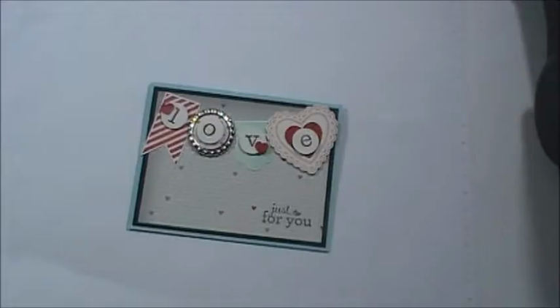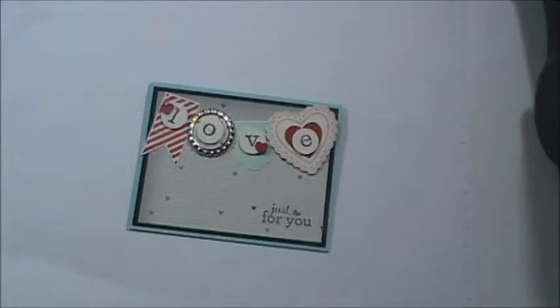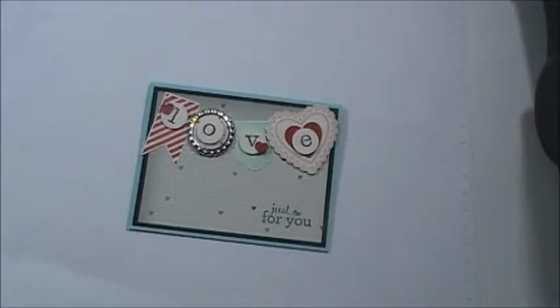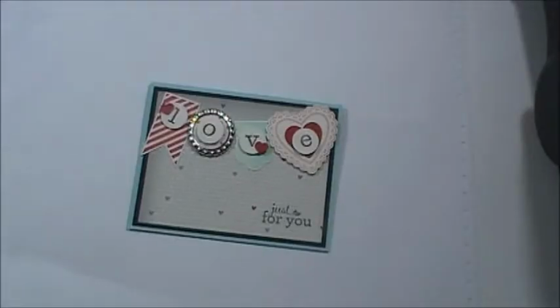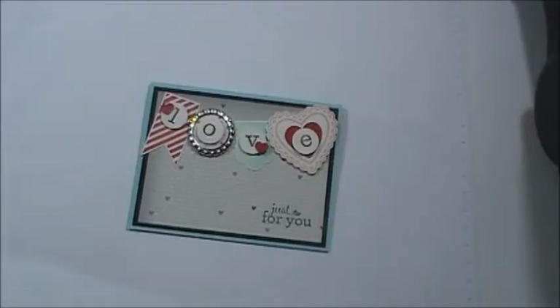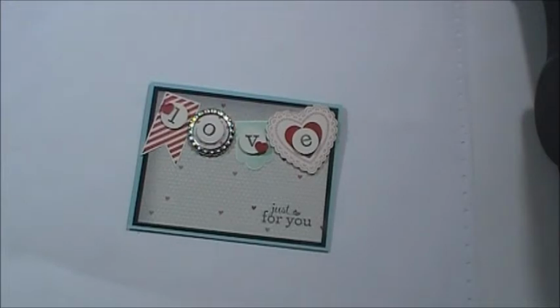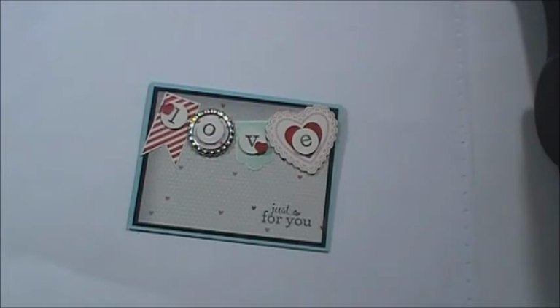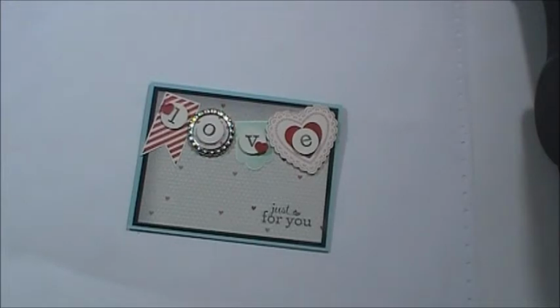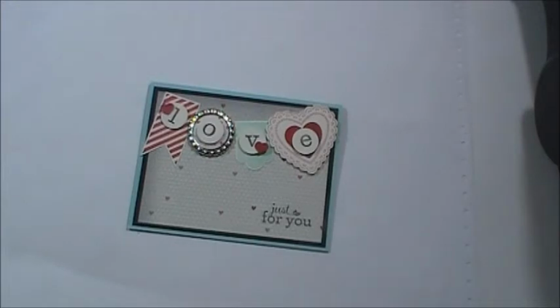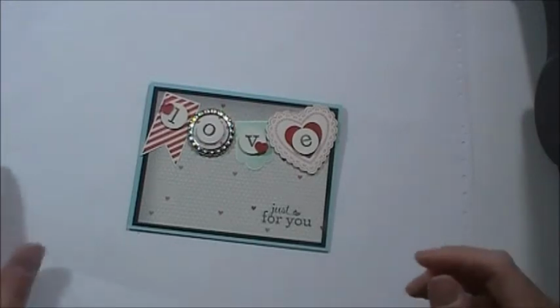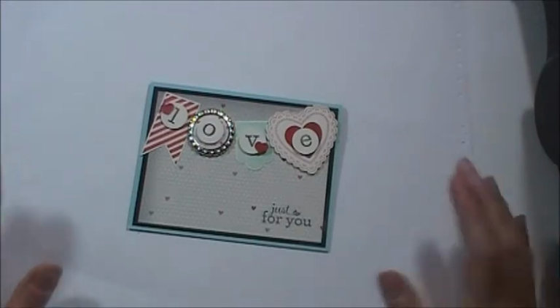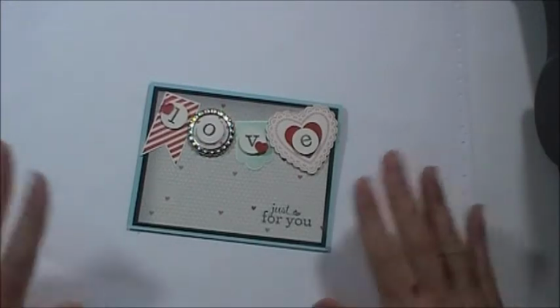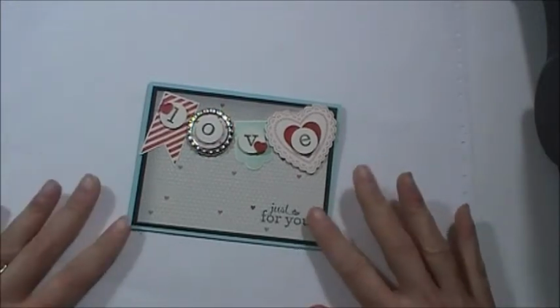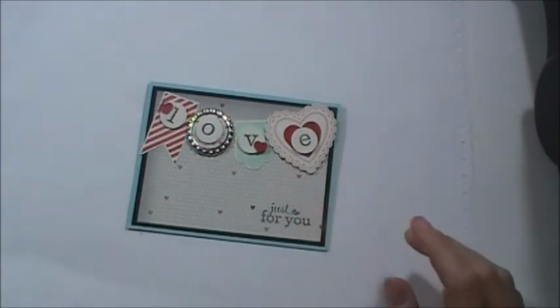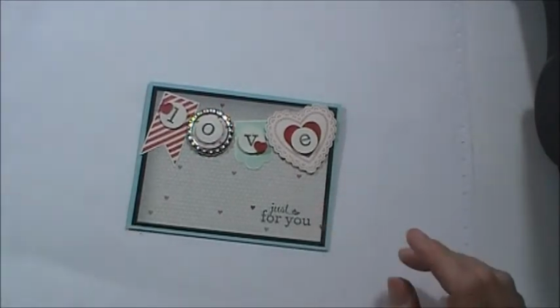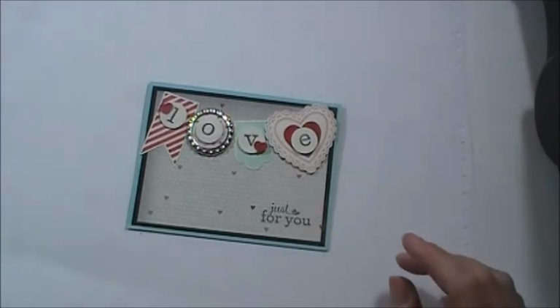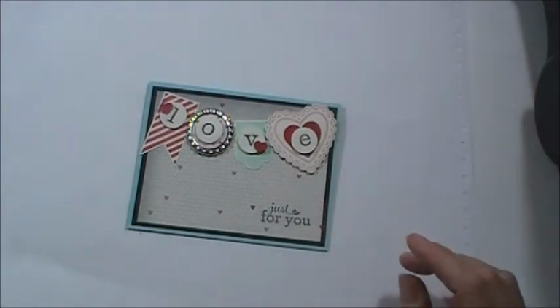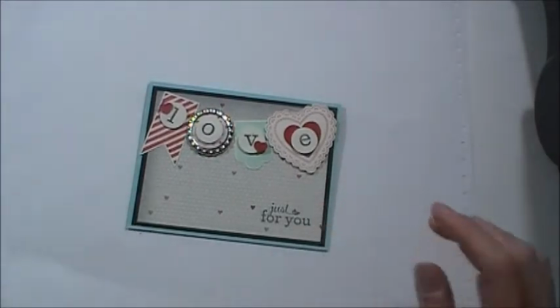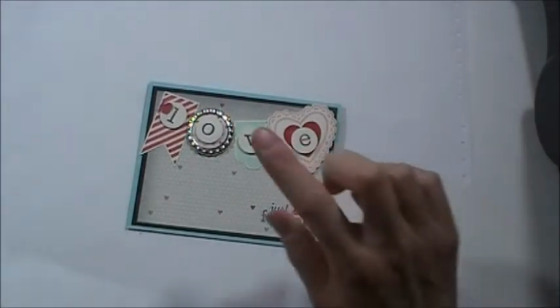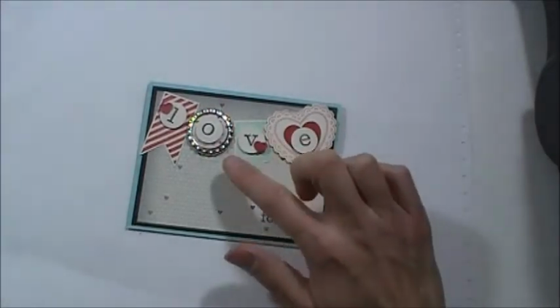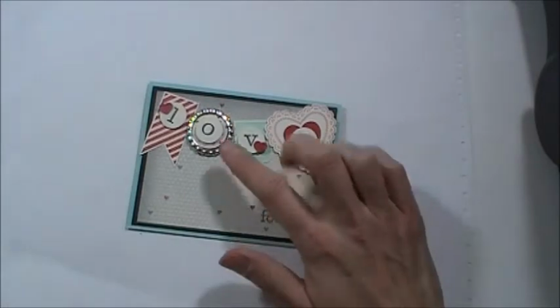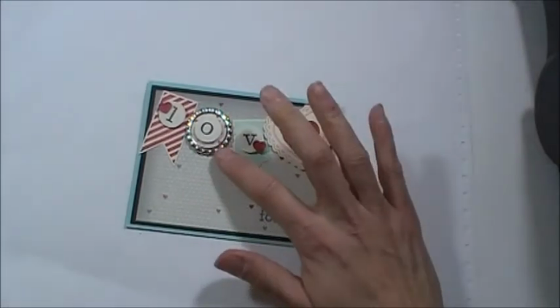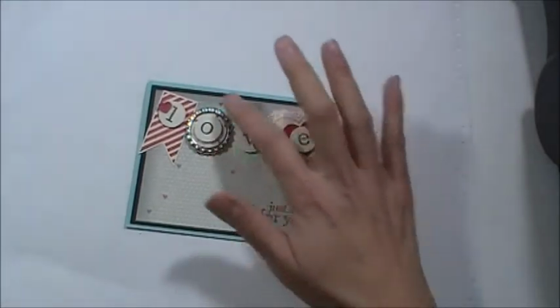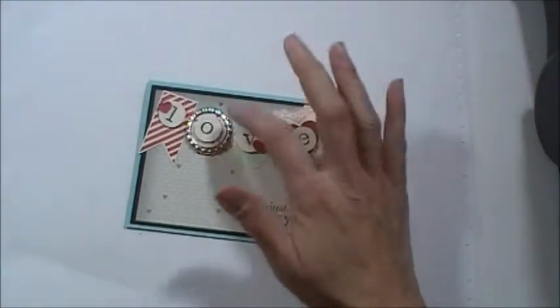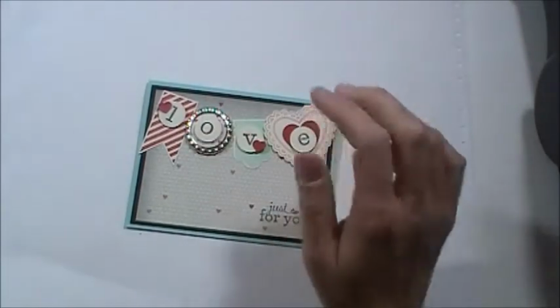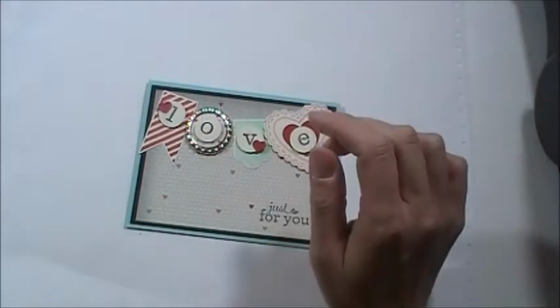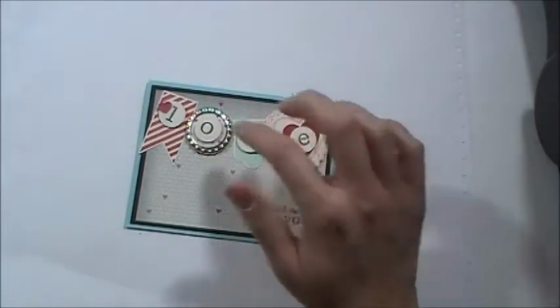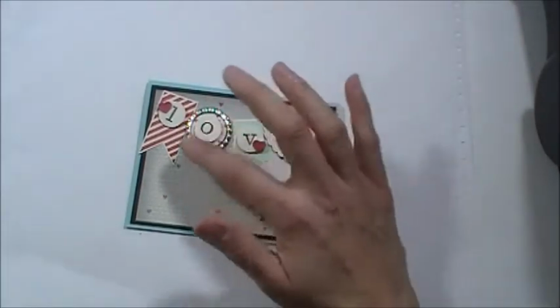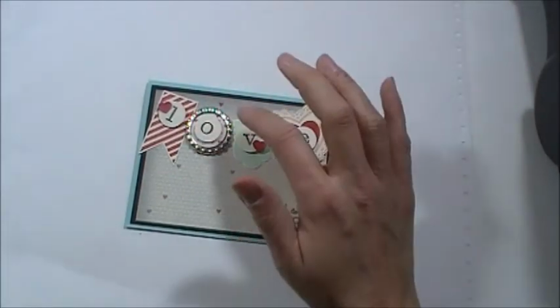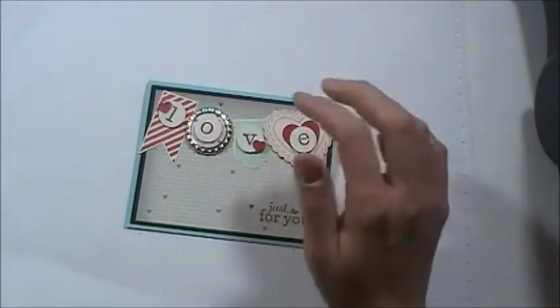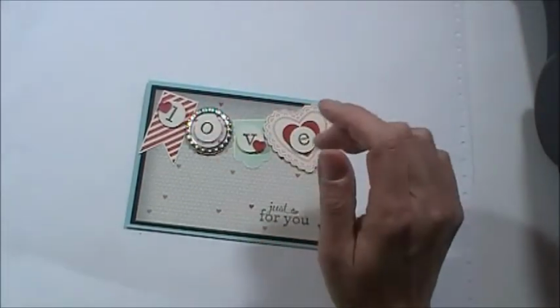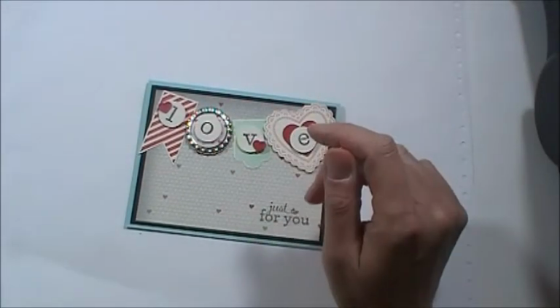Hi everyone, it's Linda with stampwithlindawalsh.com. I wanted to show you this project. The technique I'm going to show you today is how Stampin' Up! came out with the bottle caps.